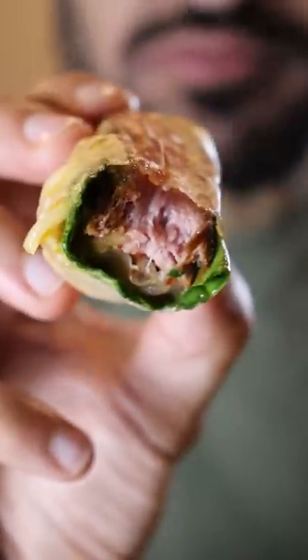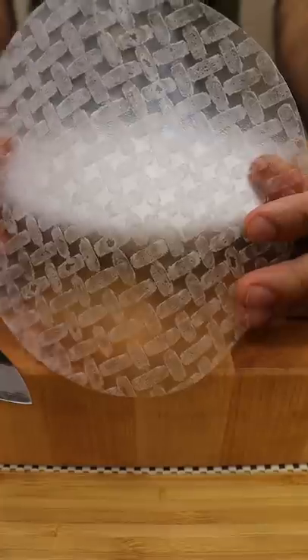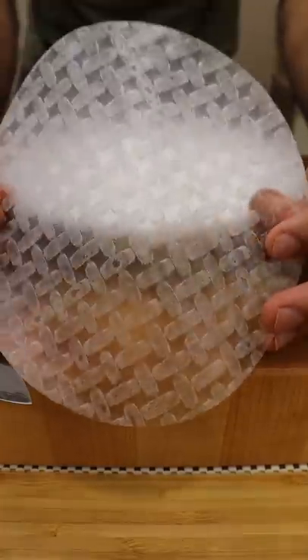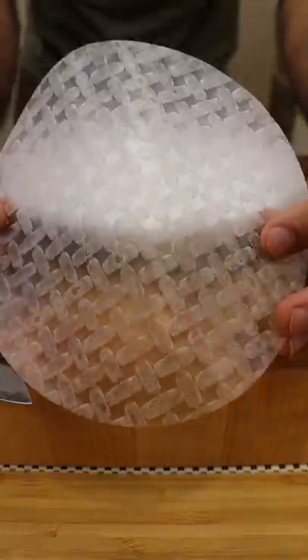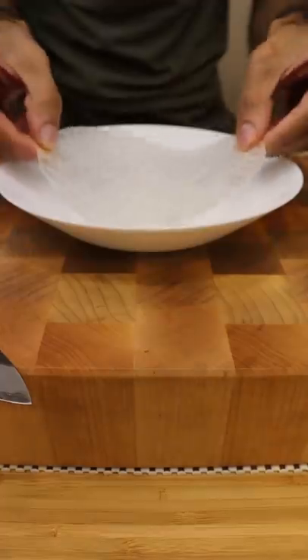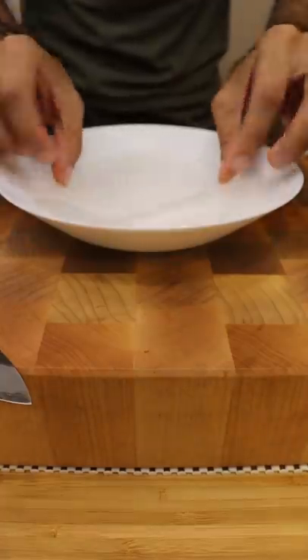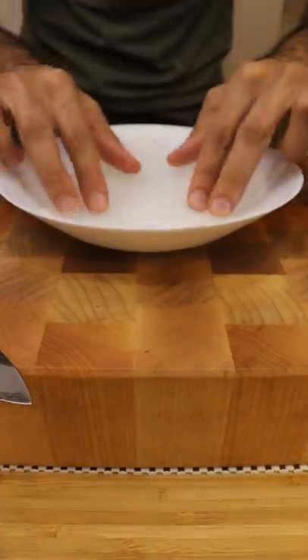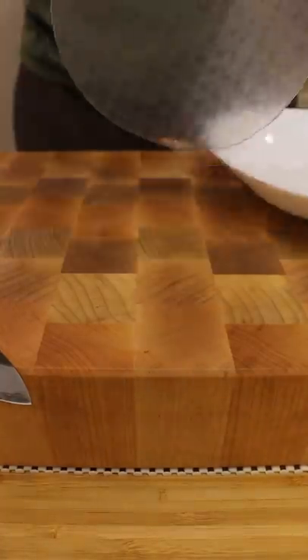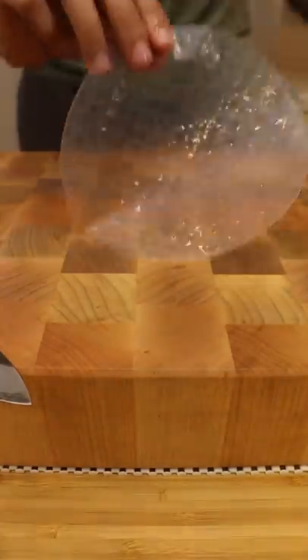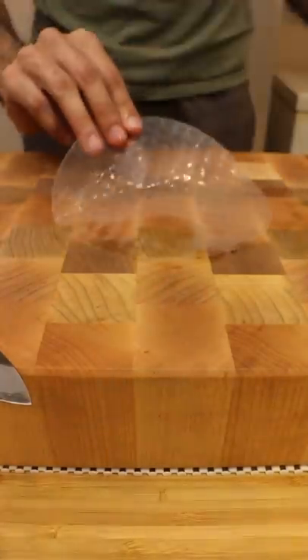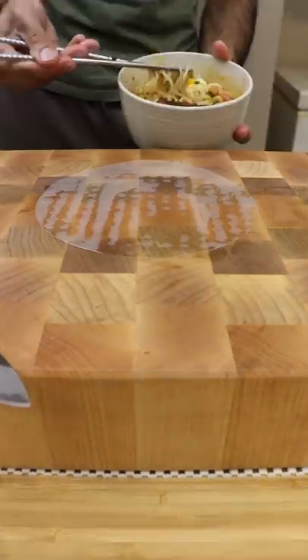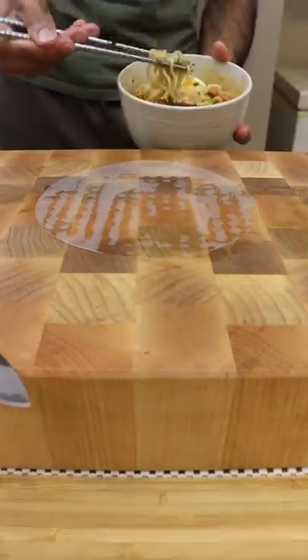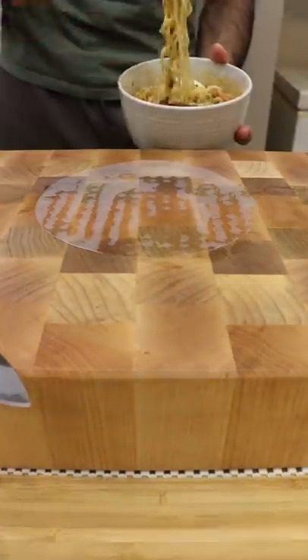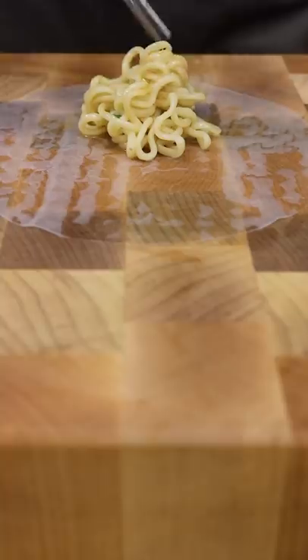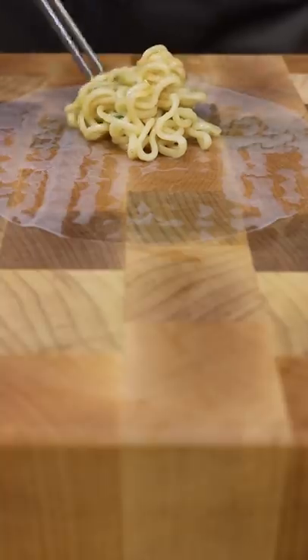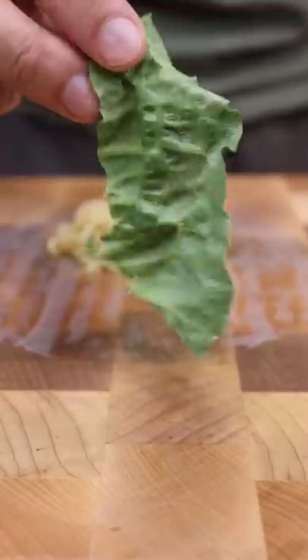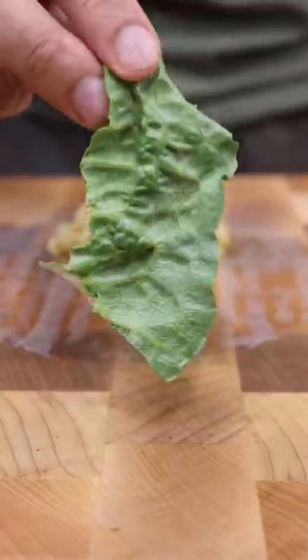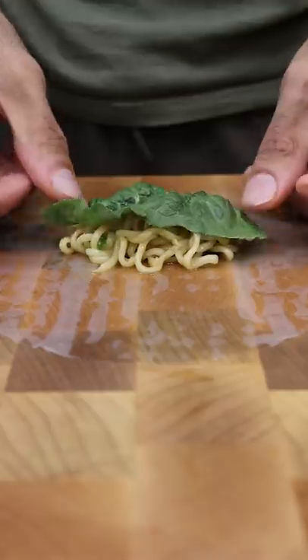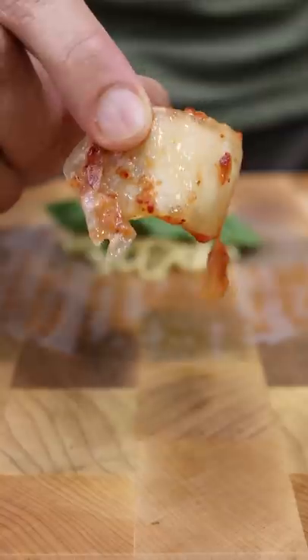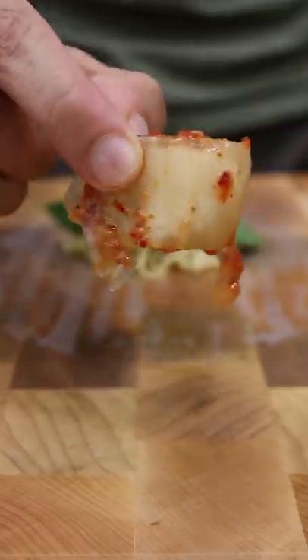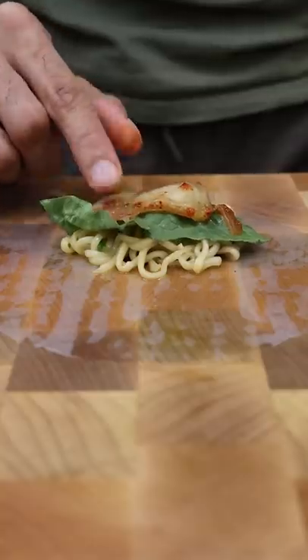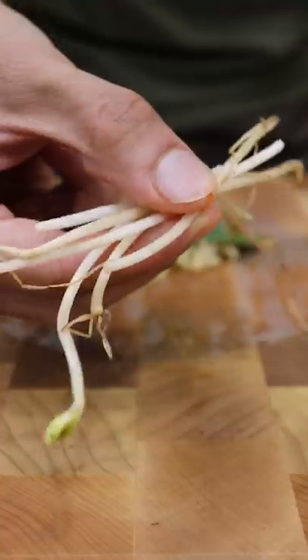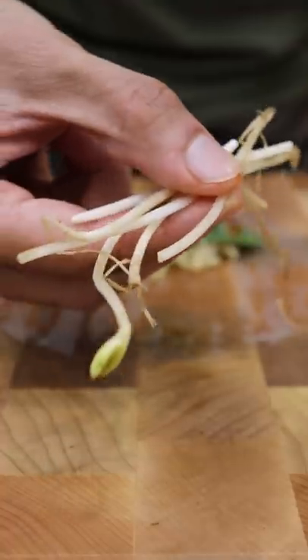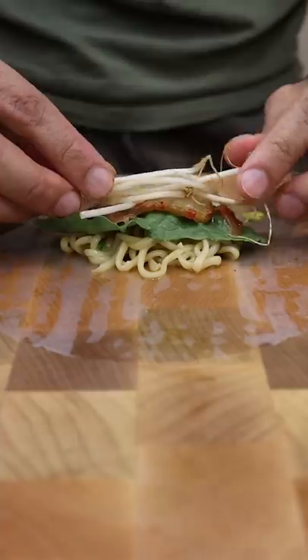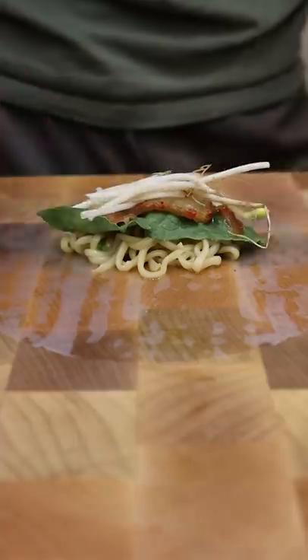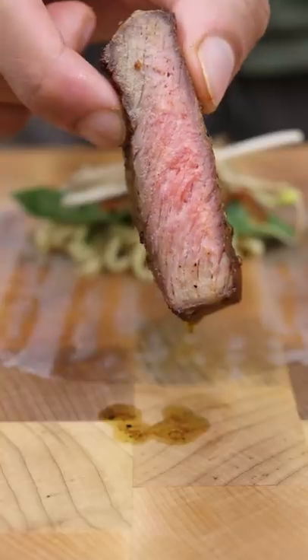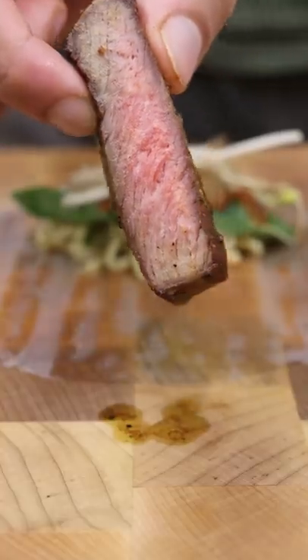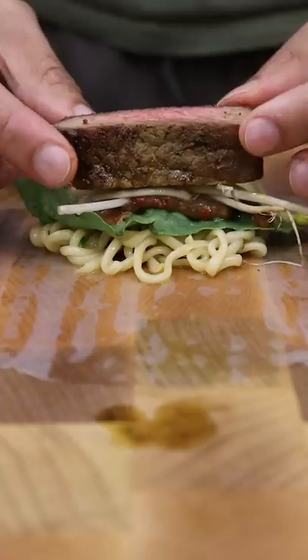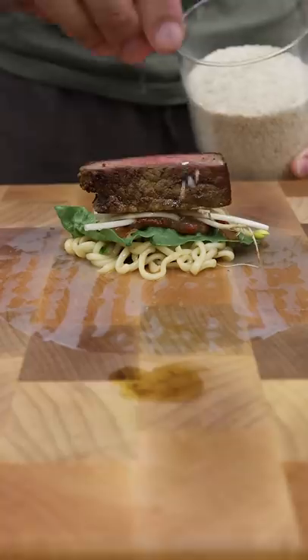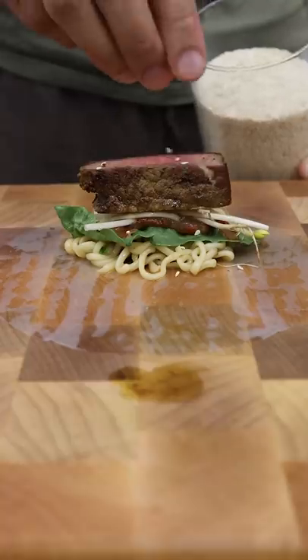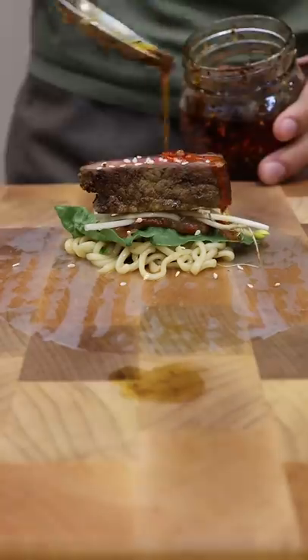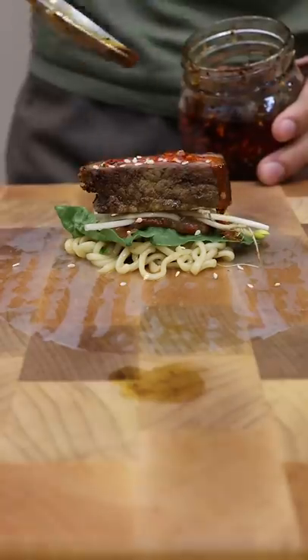To get started, grab your rice paper and soak it in warm water for a few seconds. Then grab your favorite instant noodle and place them on top. Then add some green lettuce, kimchi, bean sprouts, a slice of steak, and top it off with sesame seeds and chili oil.